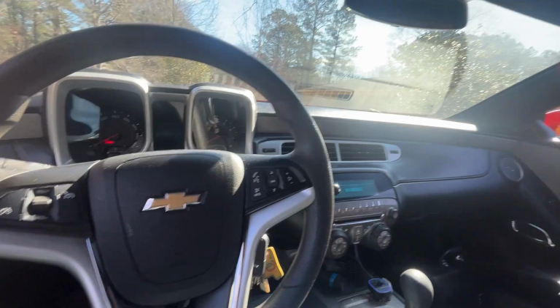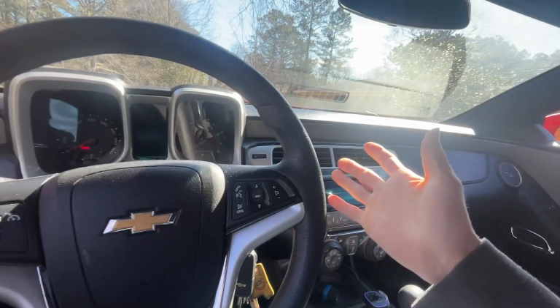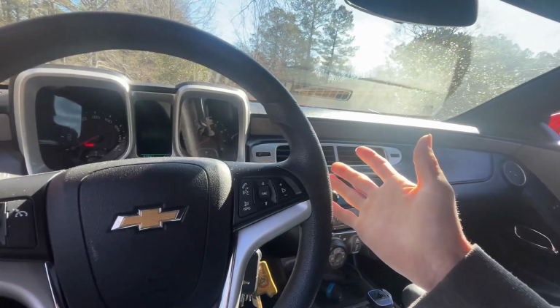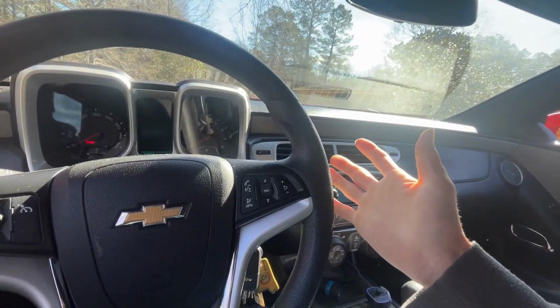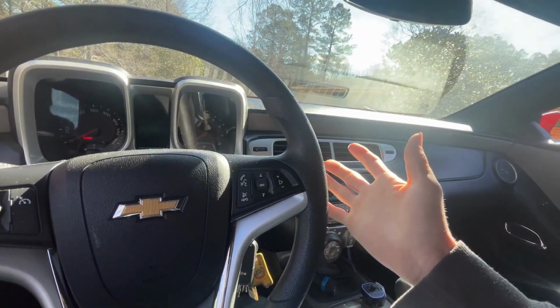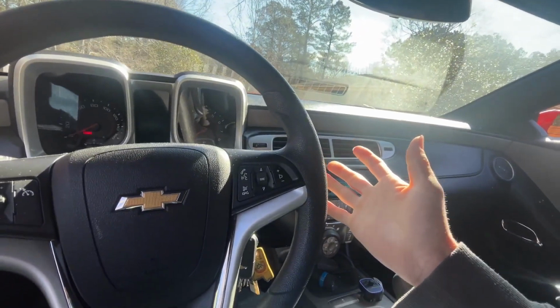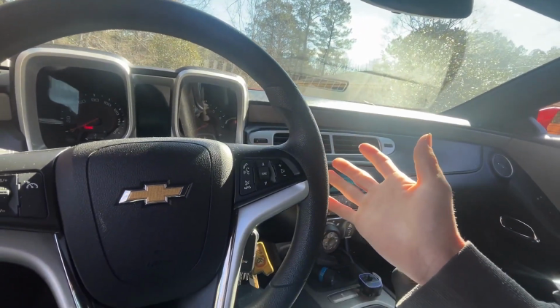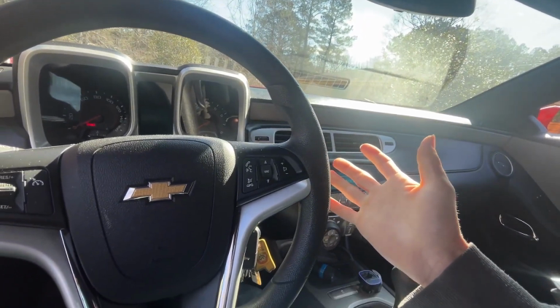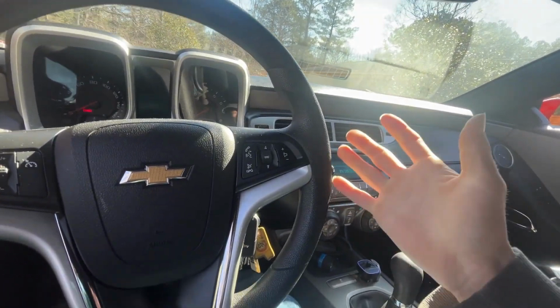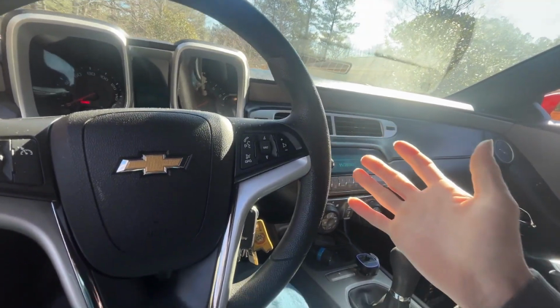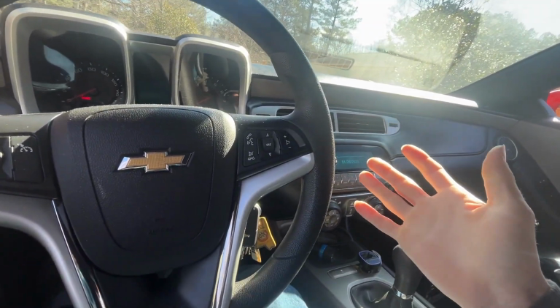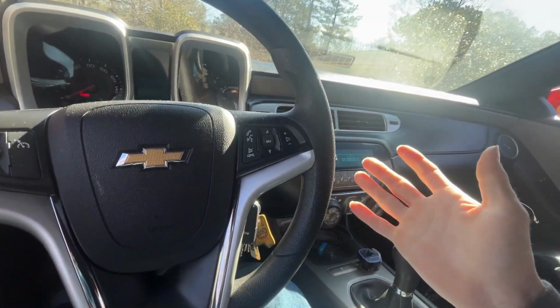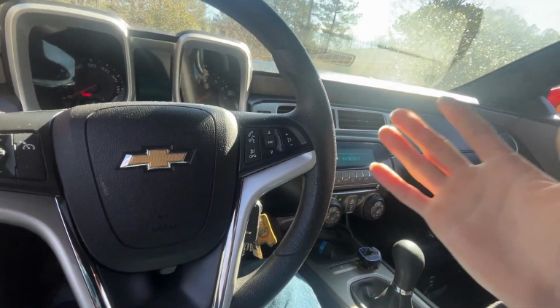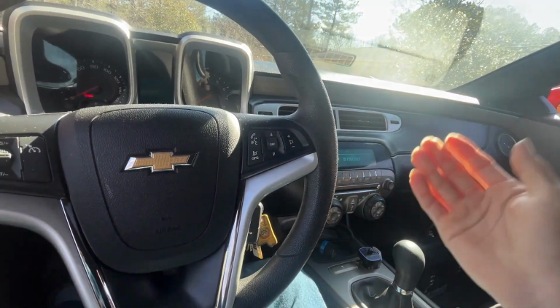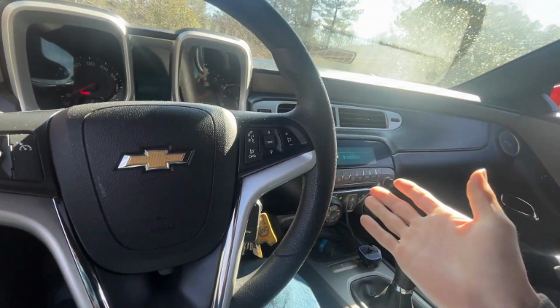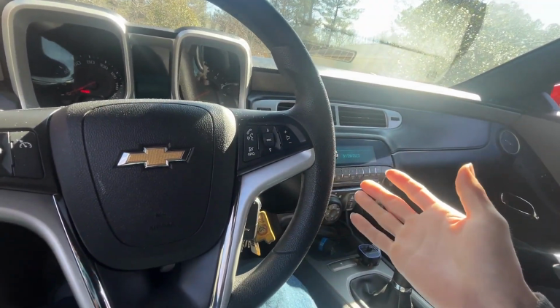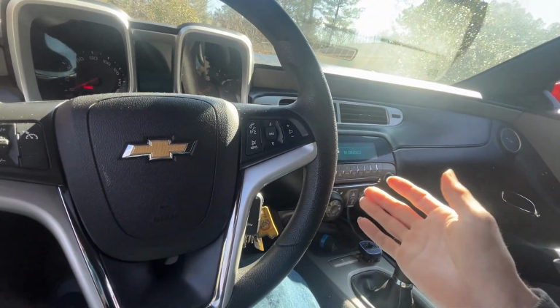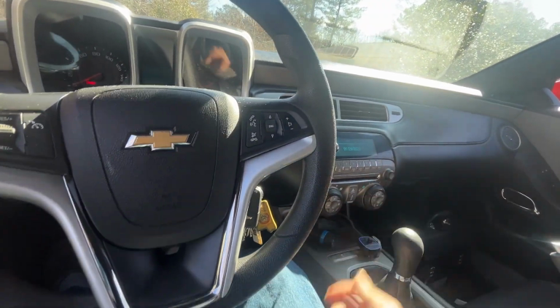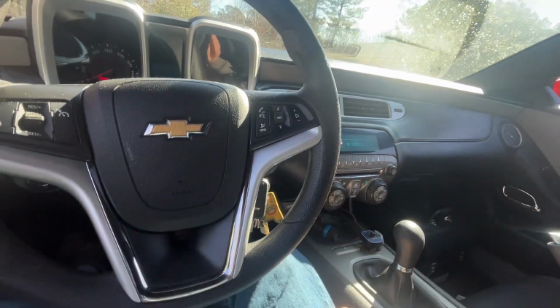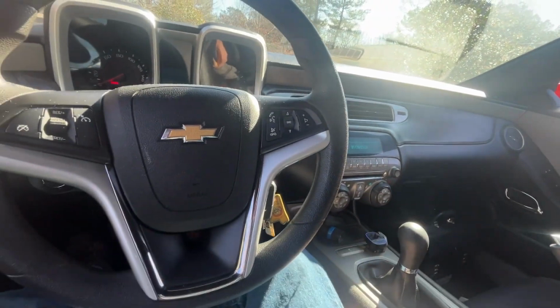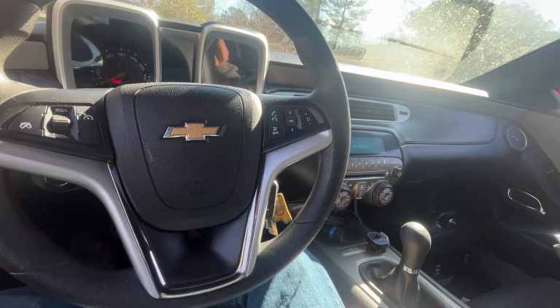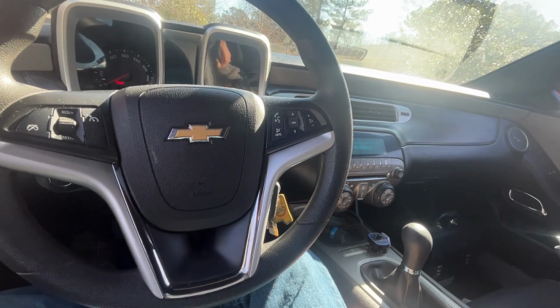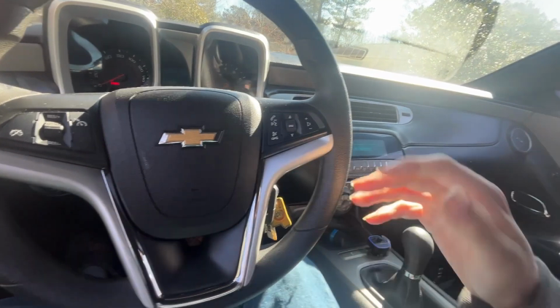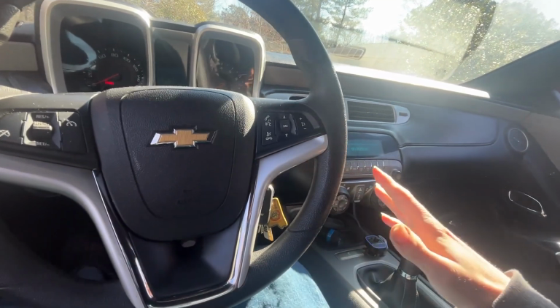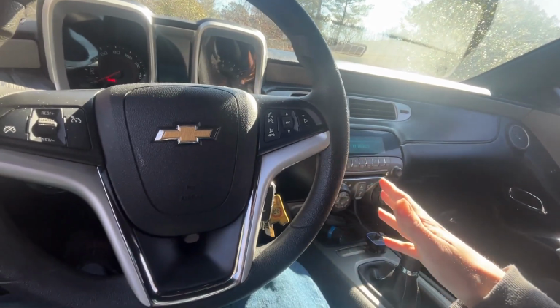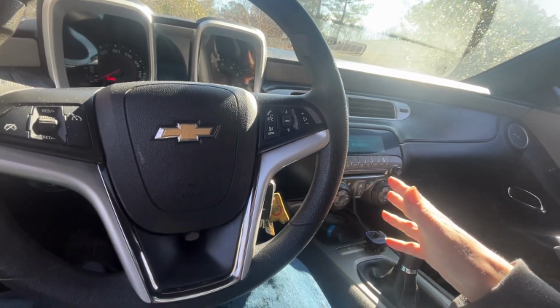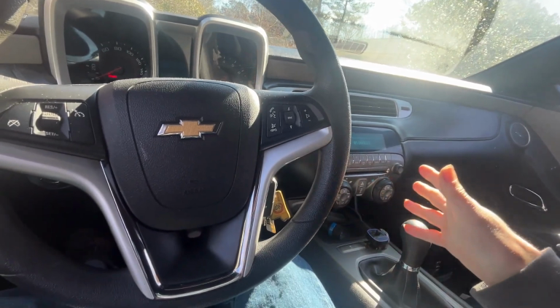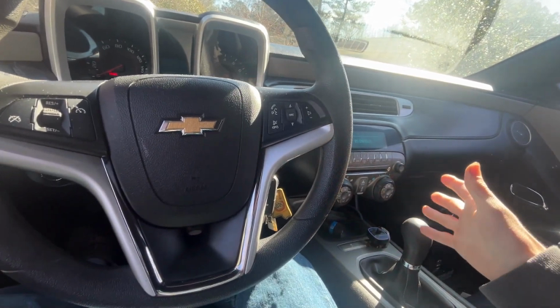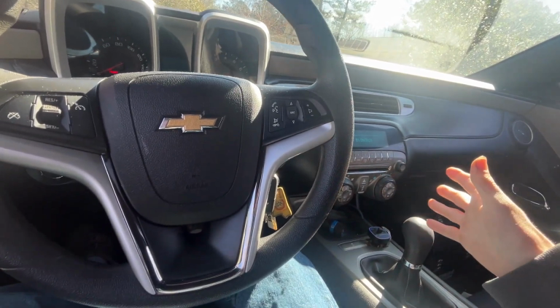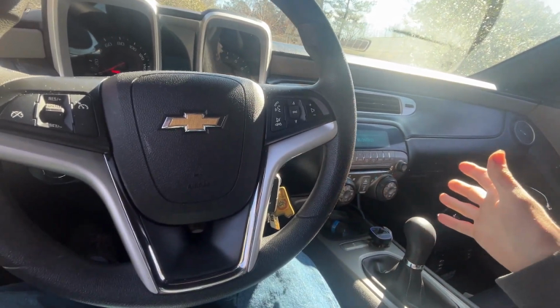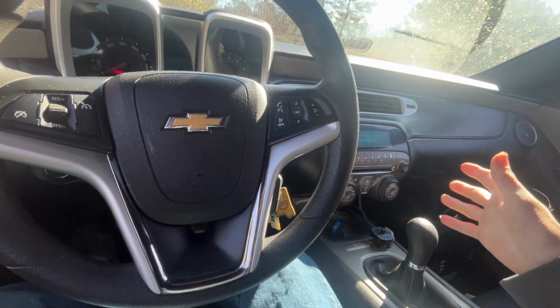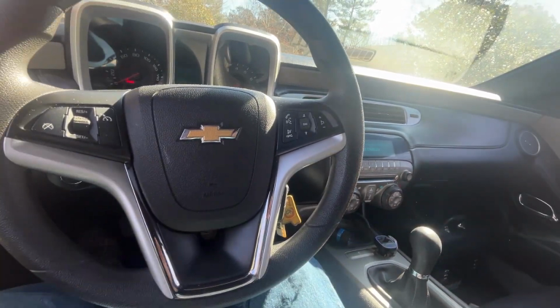Alright guys, welcome back to another video. I know I sound sick because I am — I recently caught something, so I apologize my voice sounds terrible.